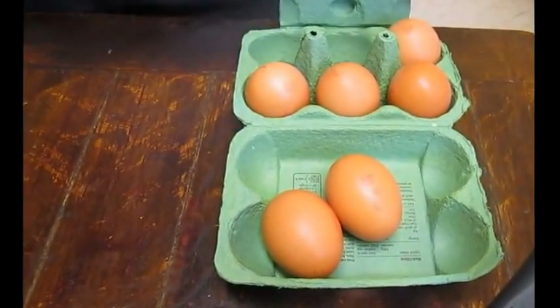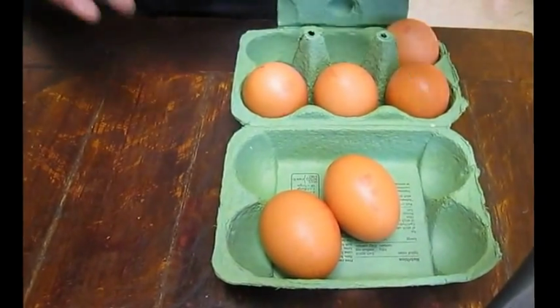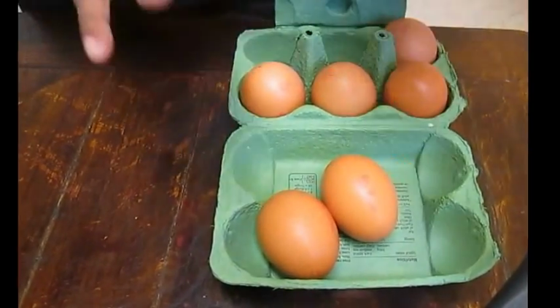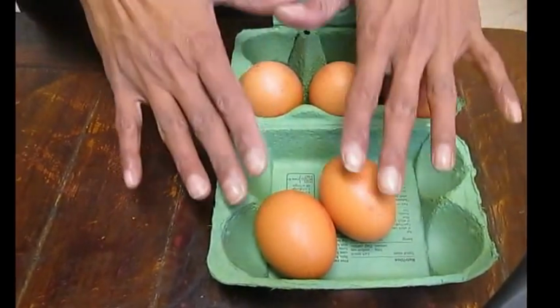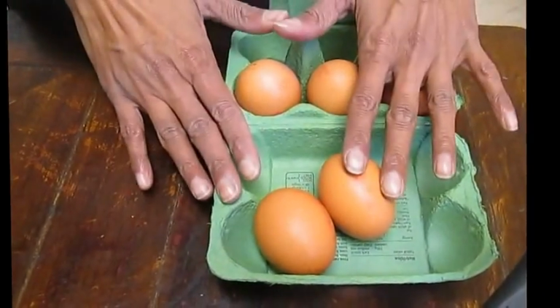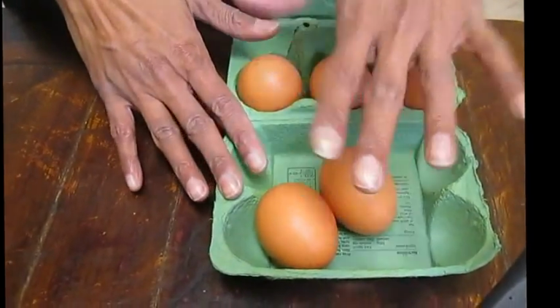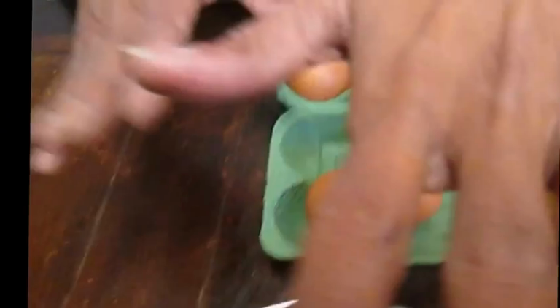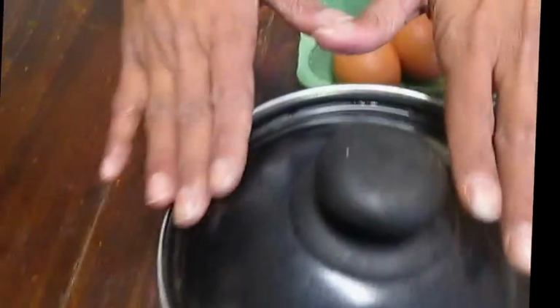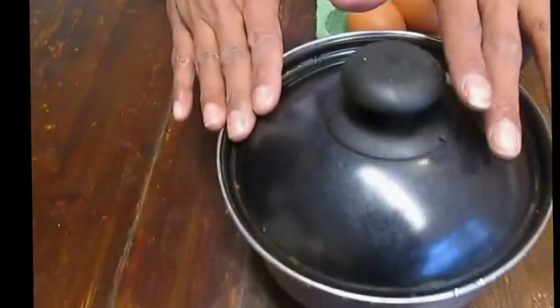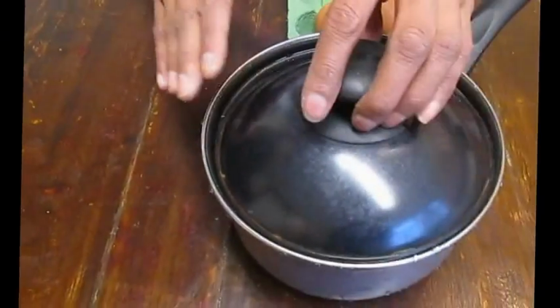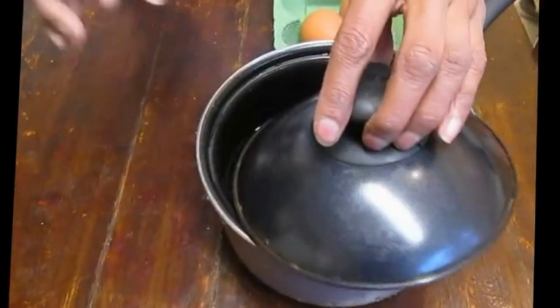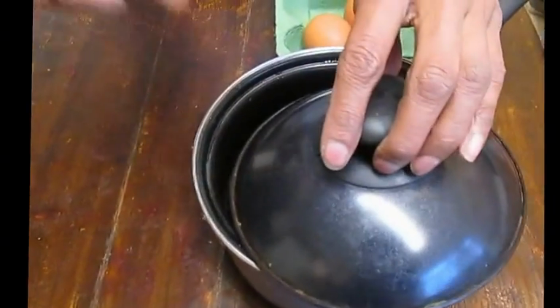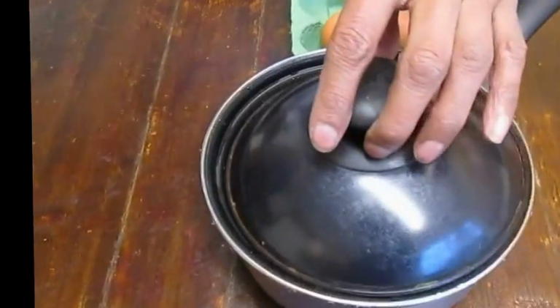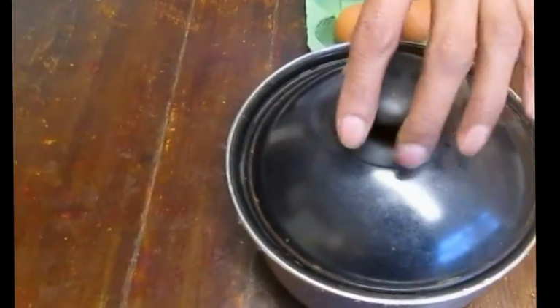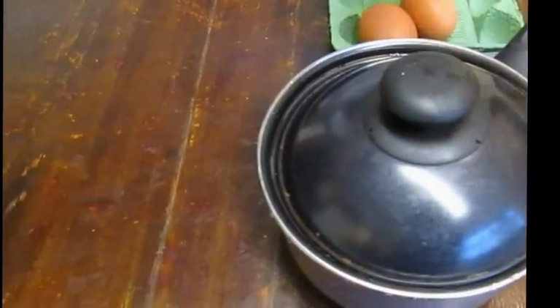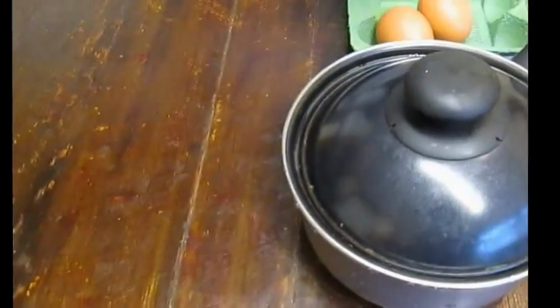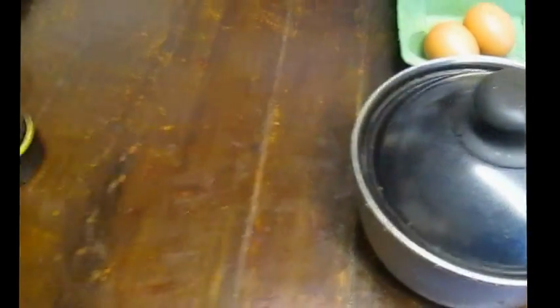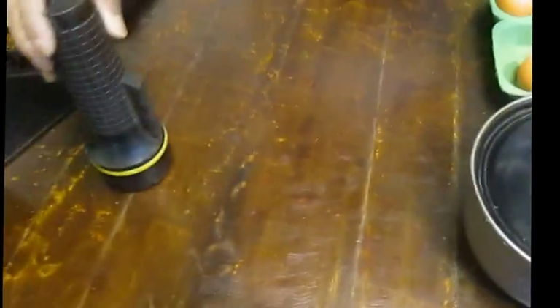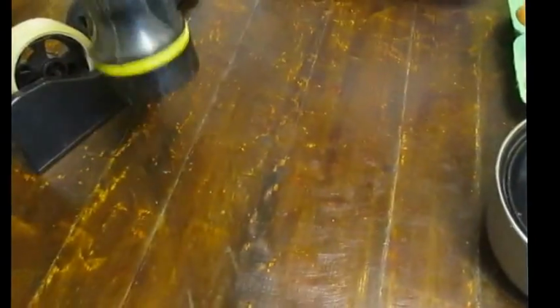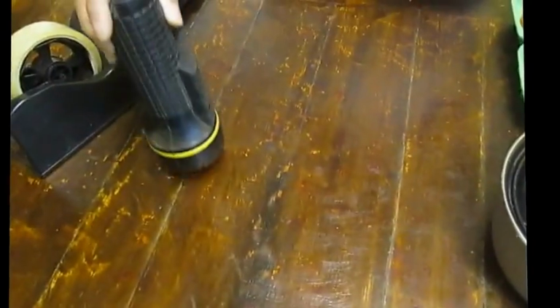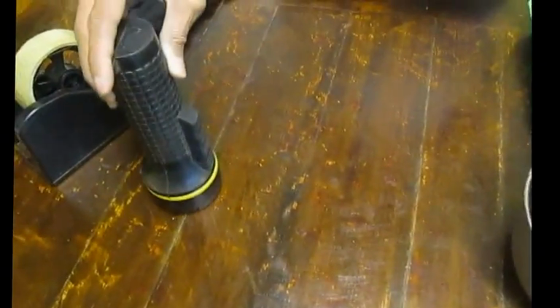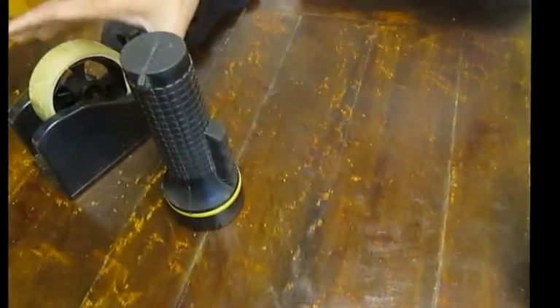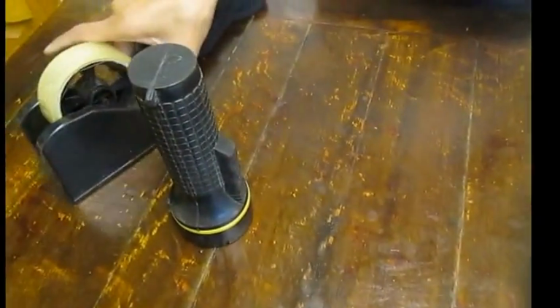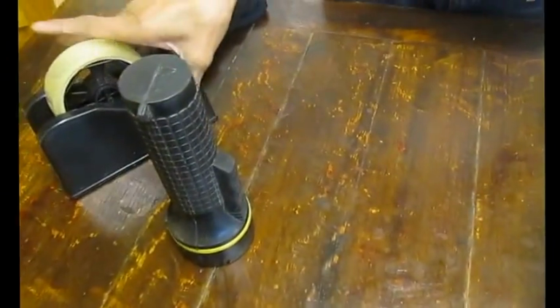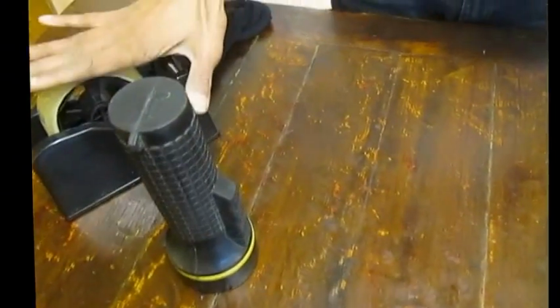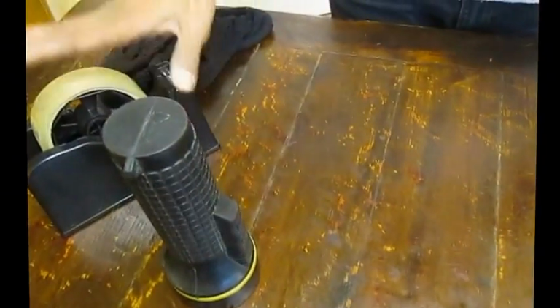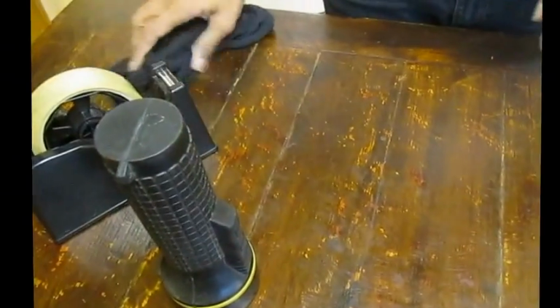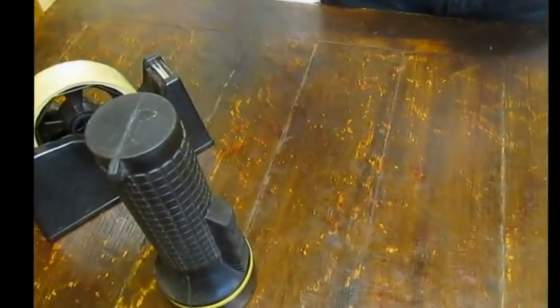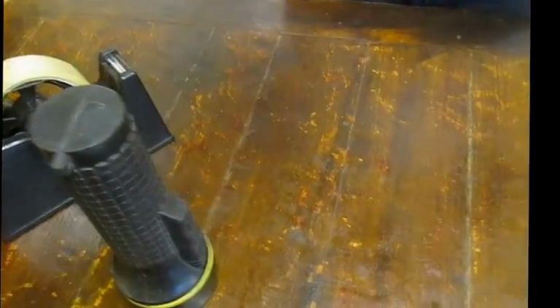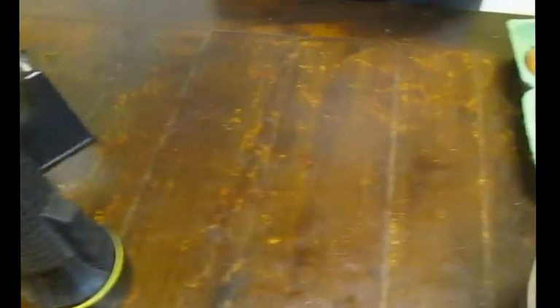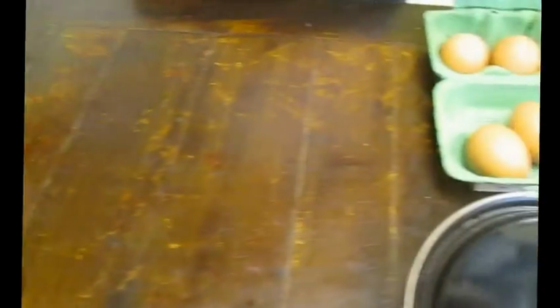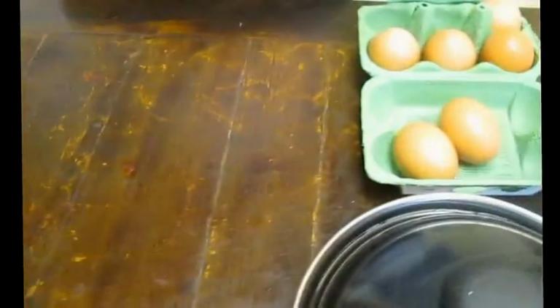So what we've got is some eggs, a saucepan of boiling water which I'll use in a minute, a torch, and then you need some sellotape and an old pair of tights.